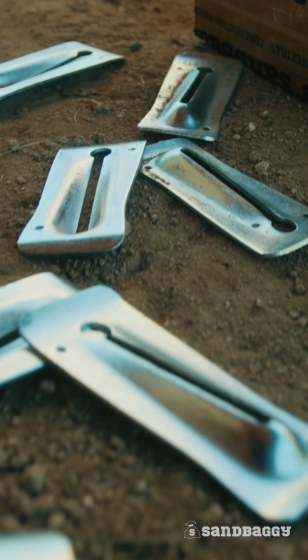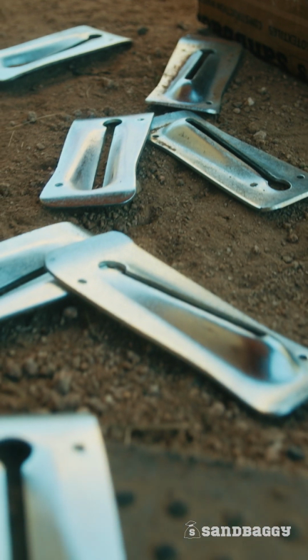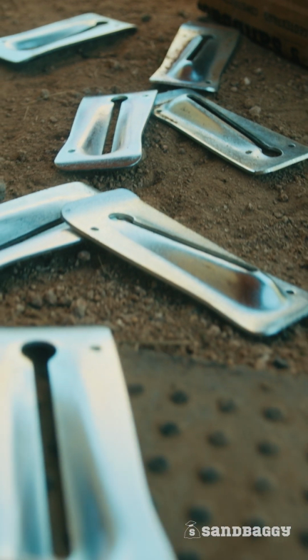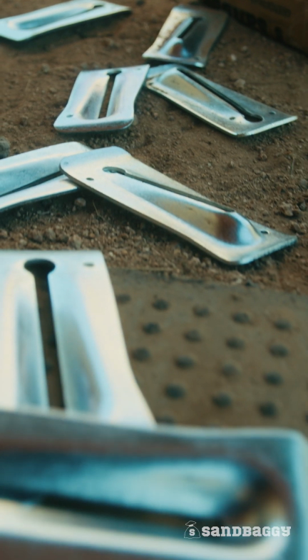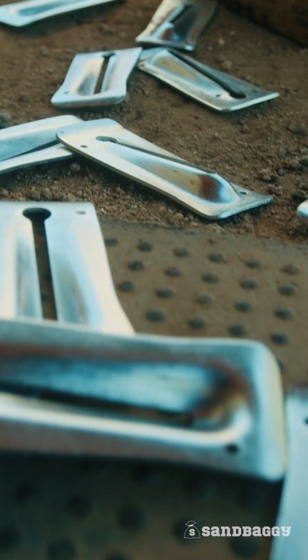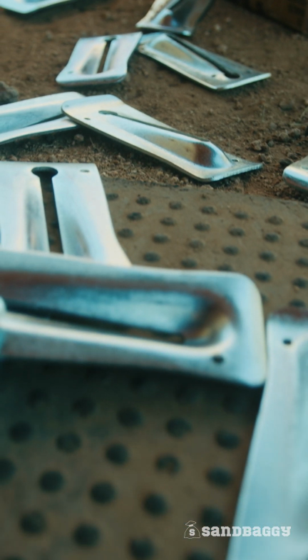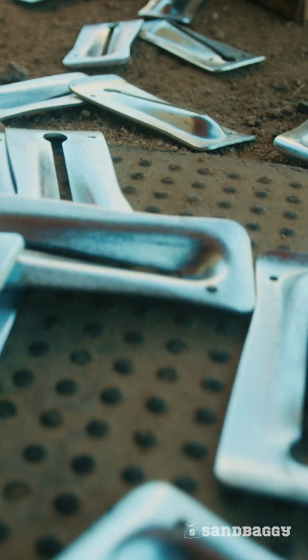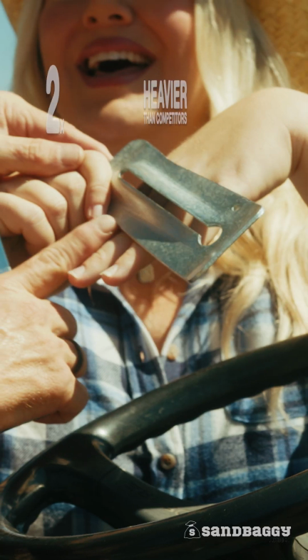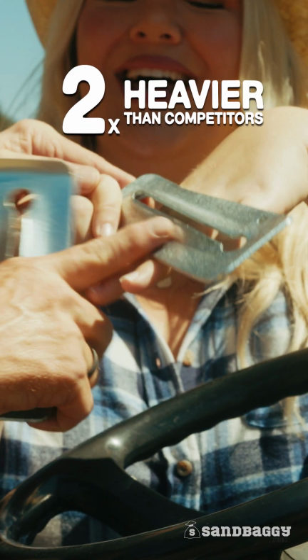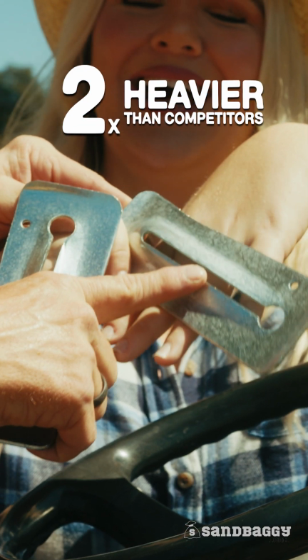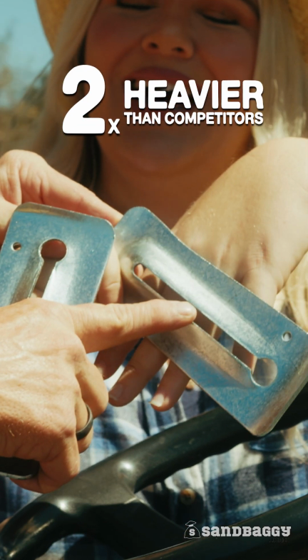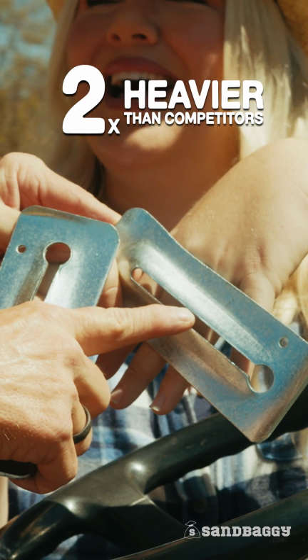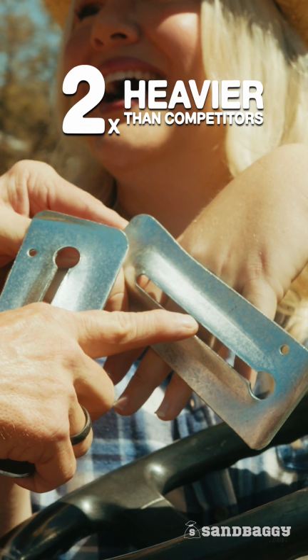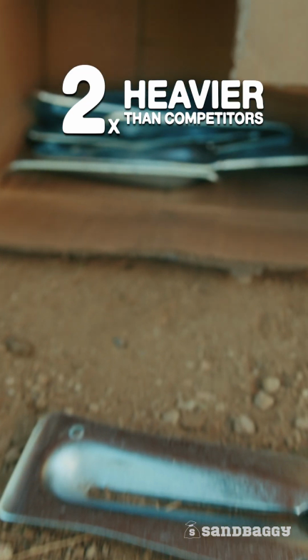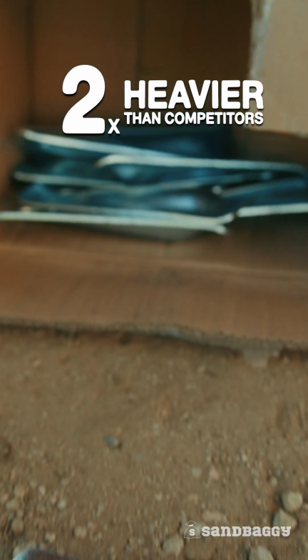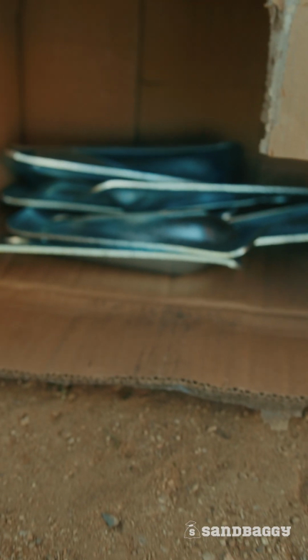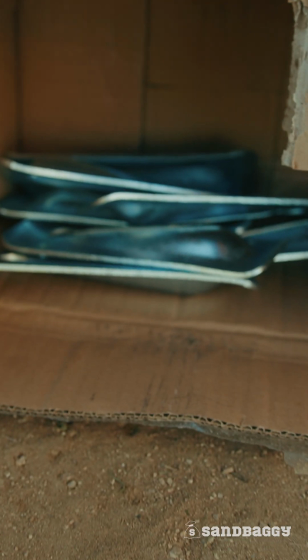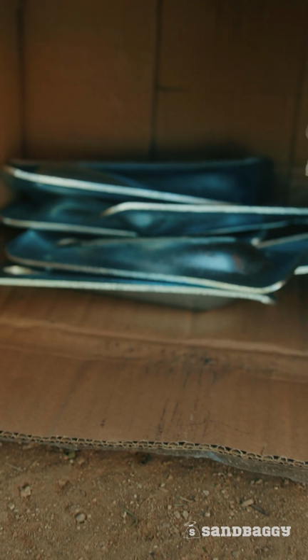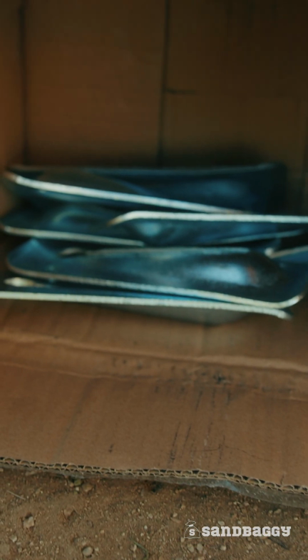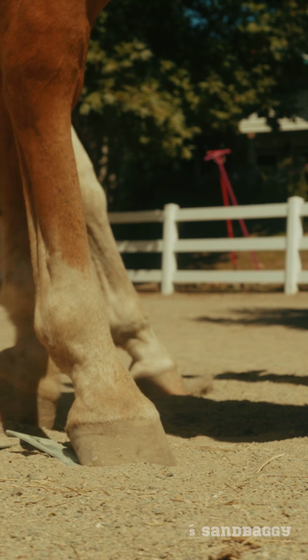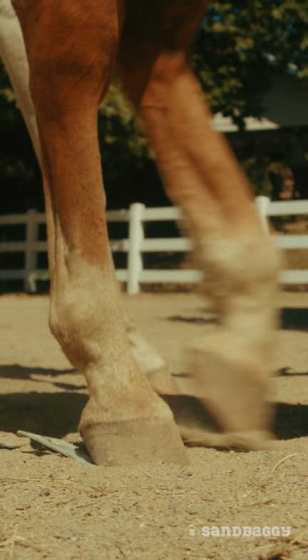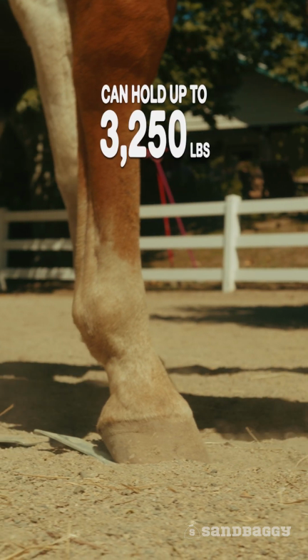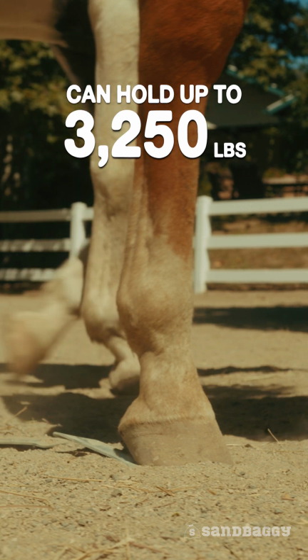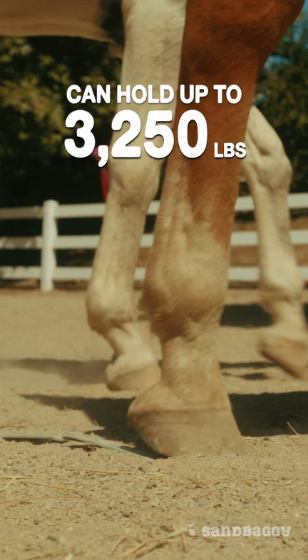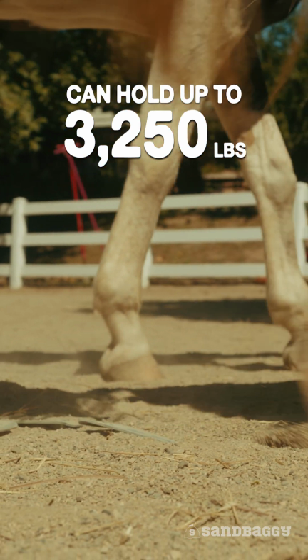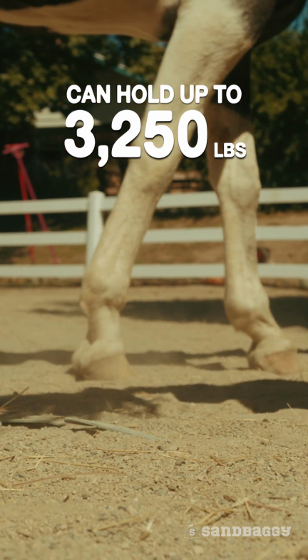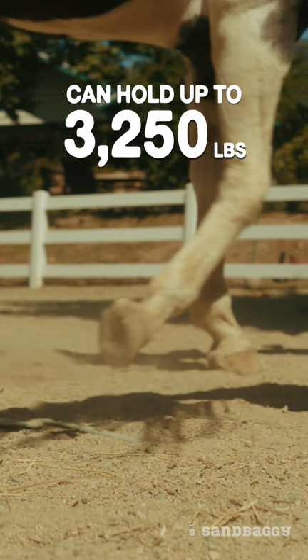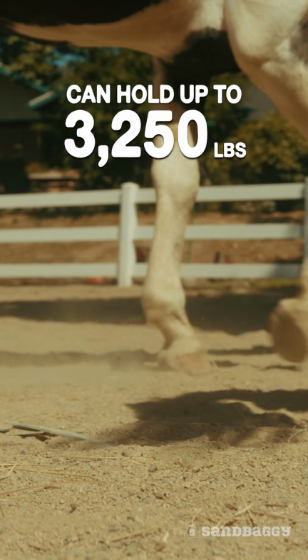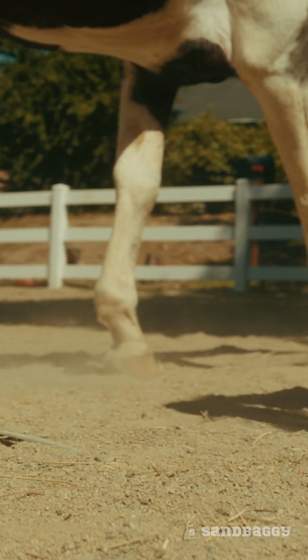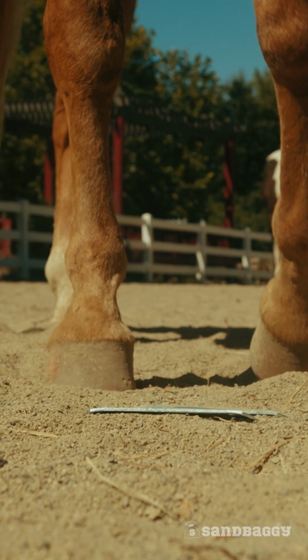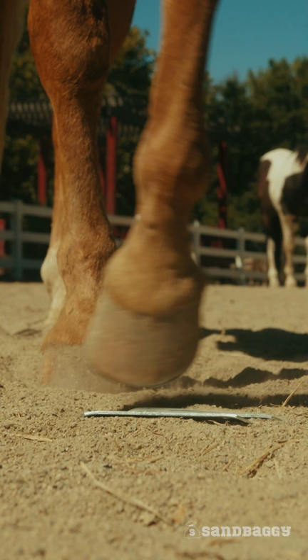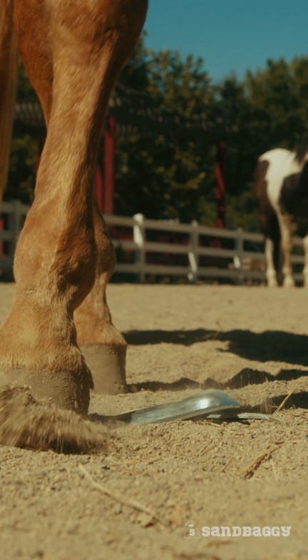Just check out how strong these things are — more than two times heavier than other Snap-Tie Wedges. These things can hold a concrete pressure load of 3,250 pounds, or even my horse stomping on it.